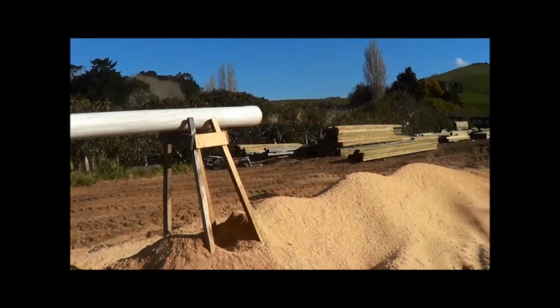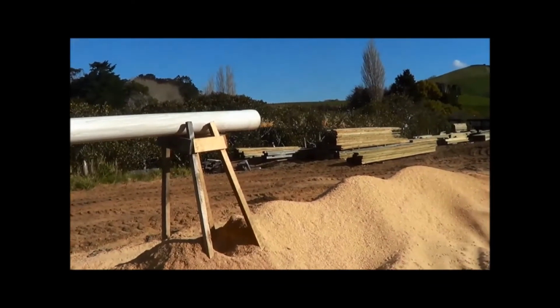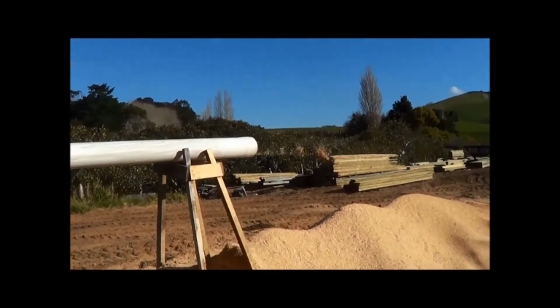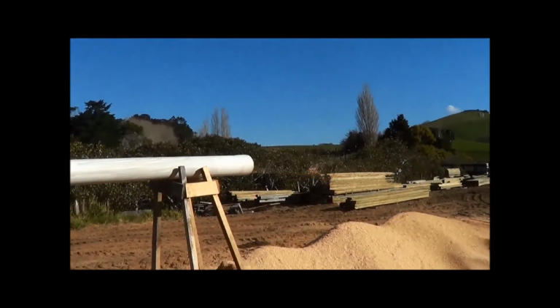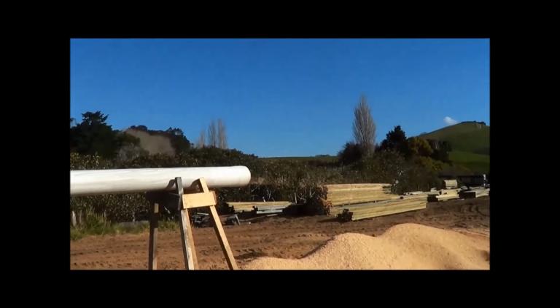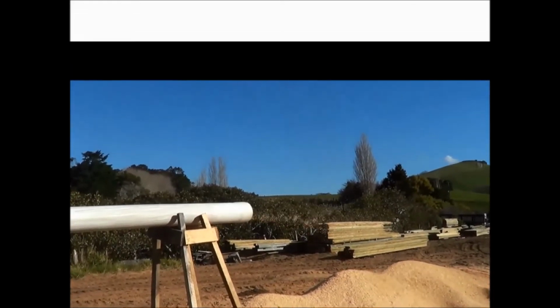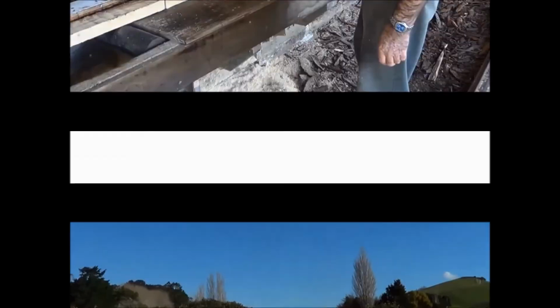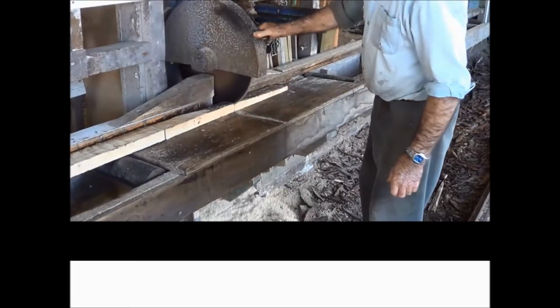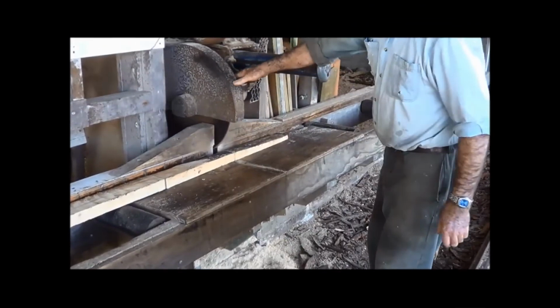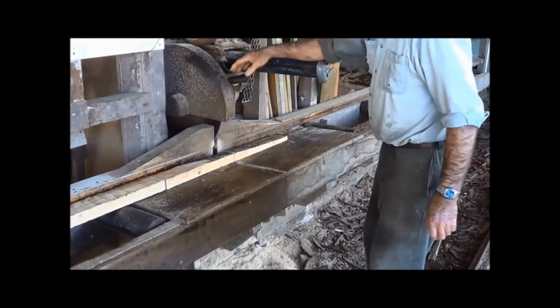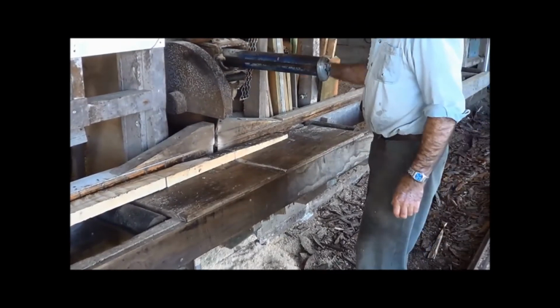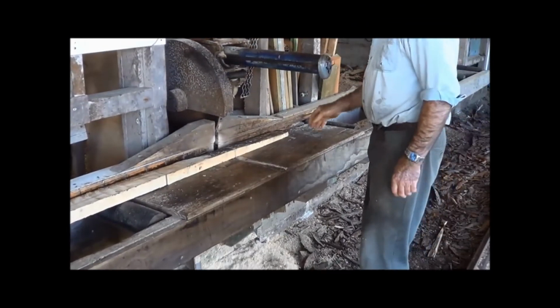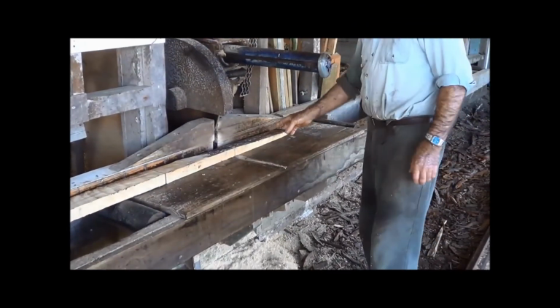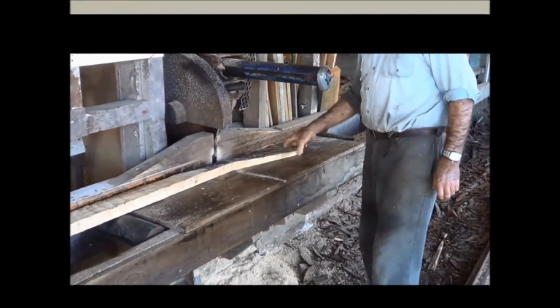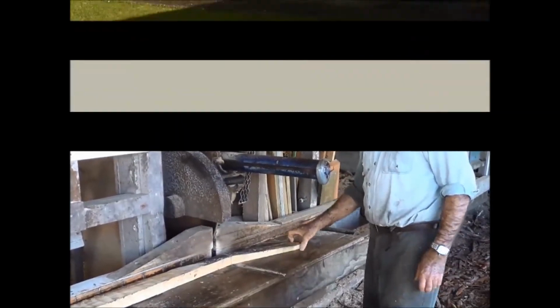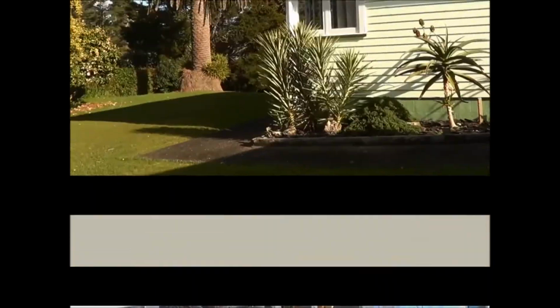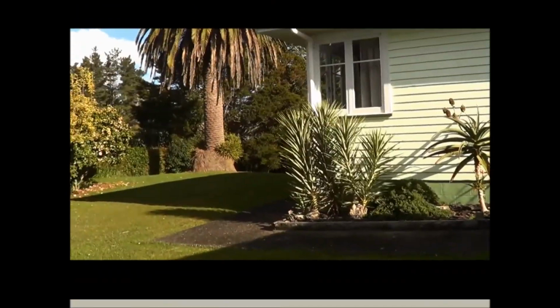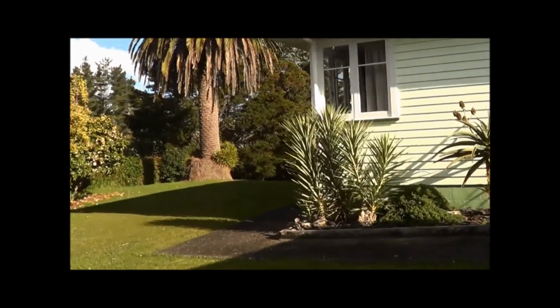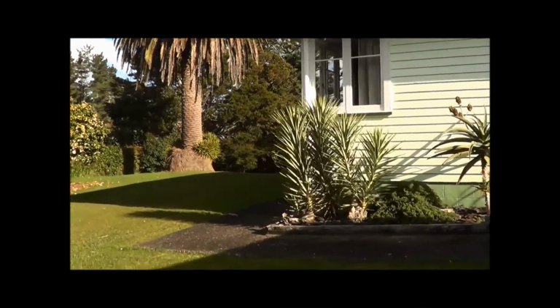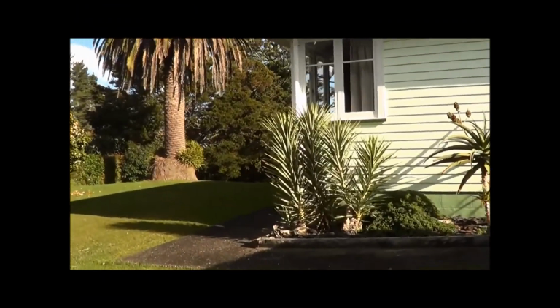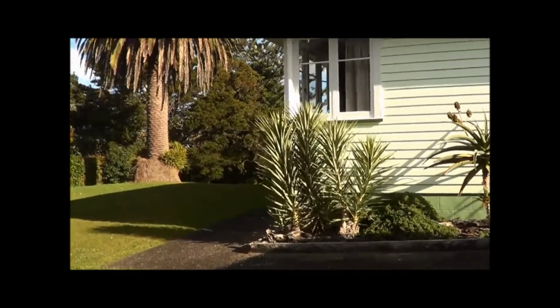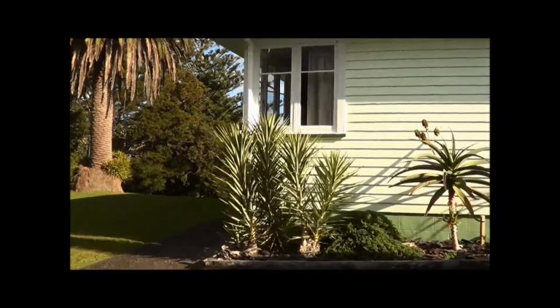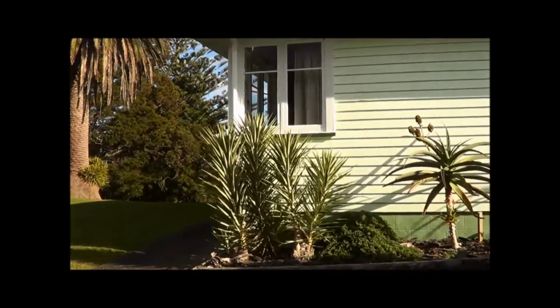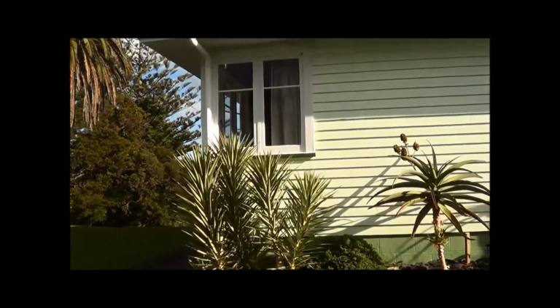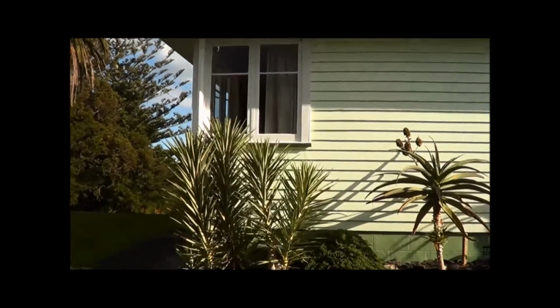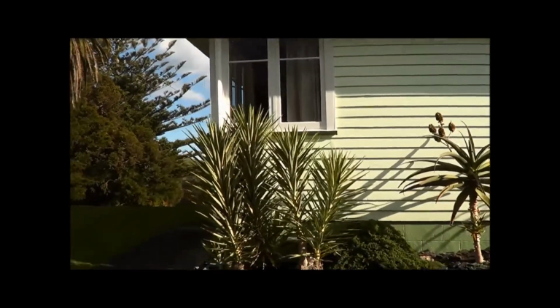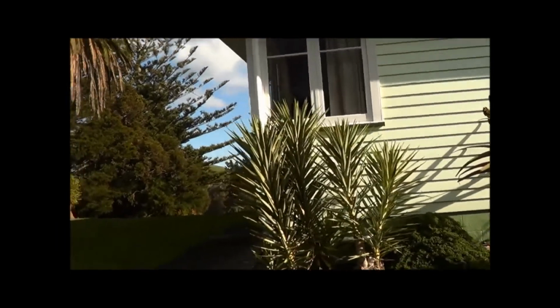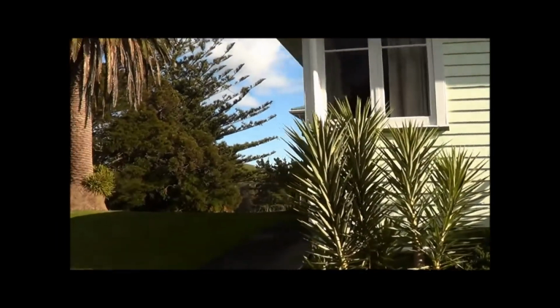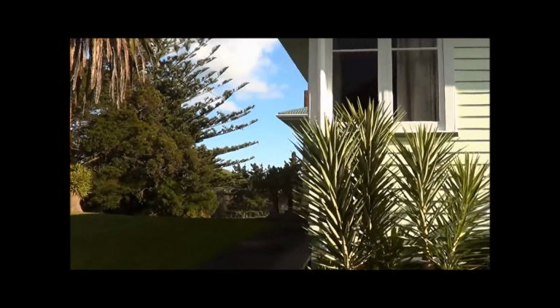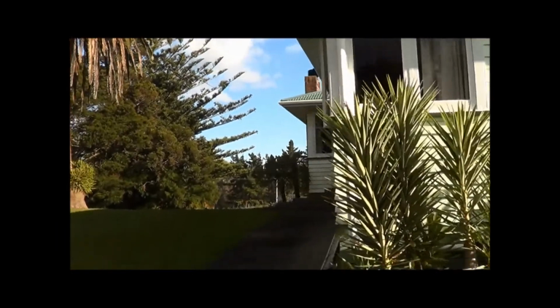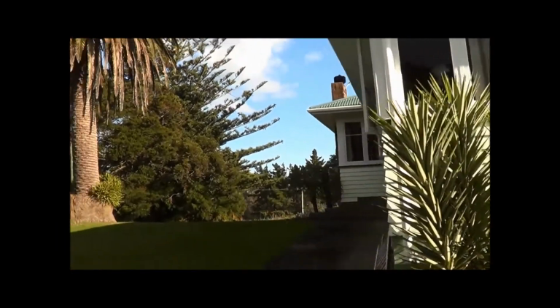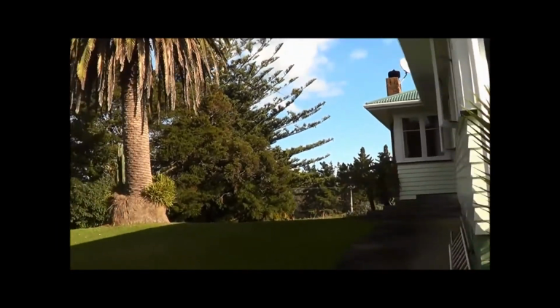Thank you for joining us. I'm just going to take a quick walk around the outside of this beautiful property.